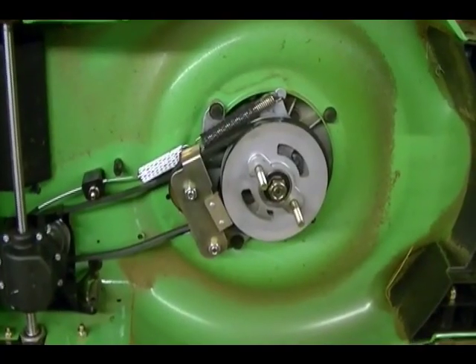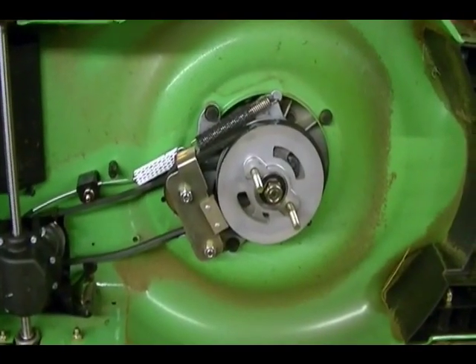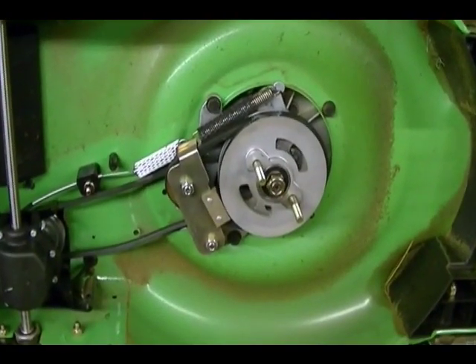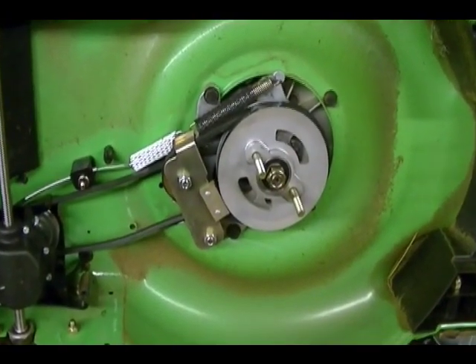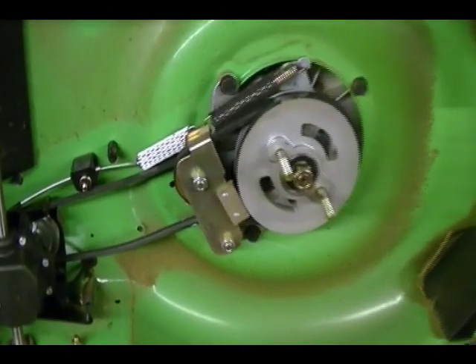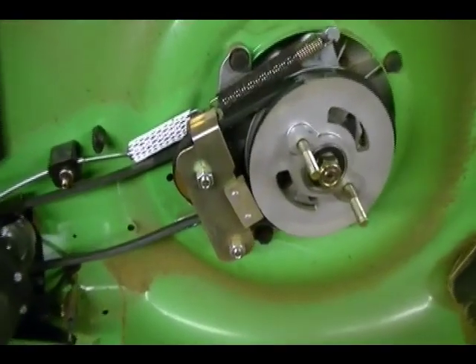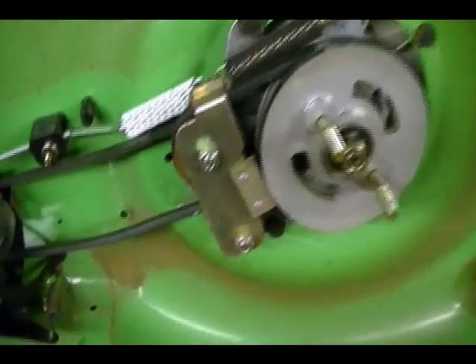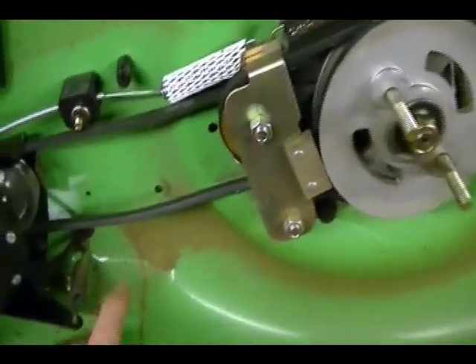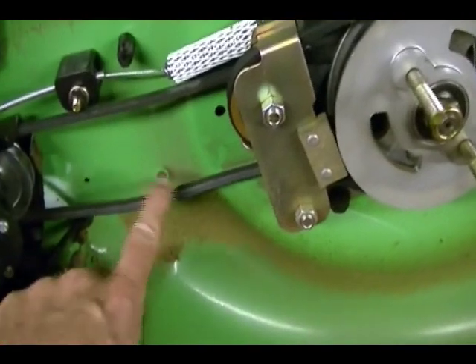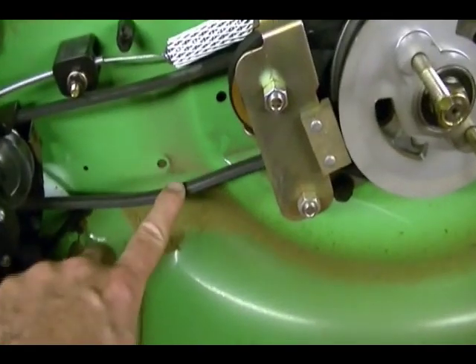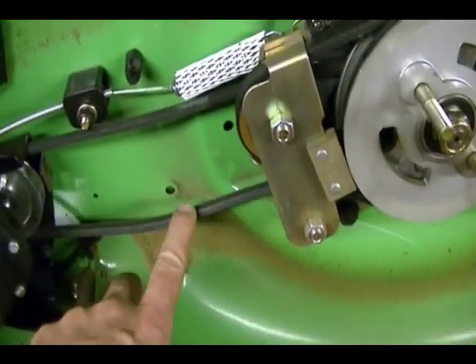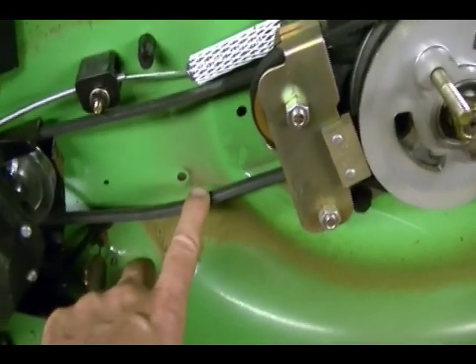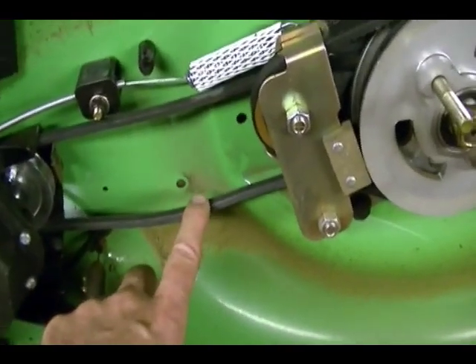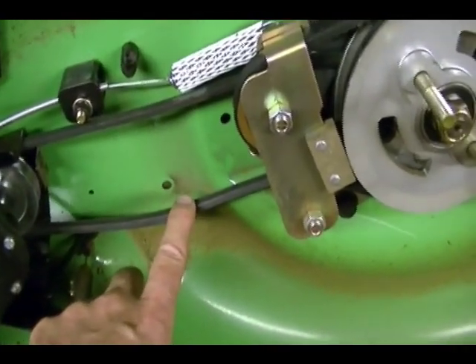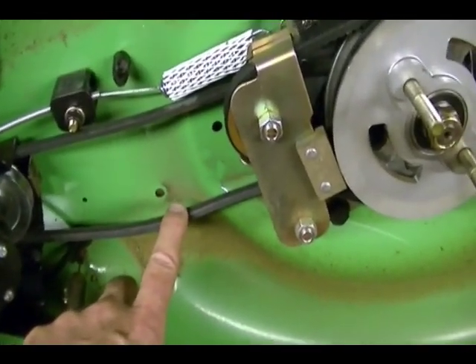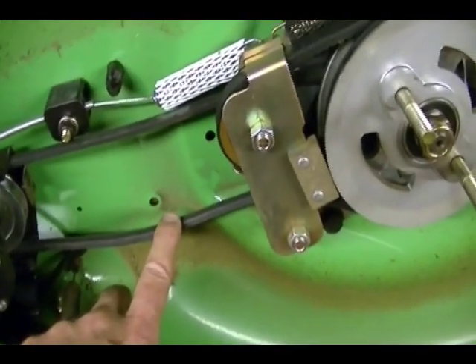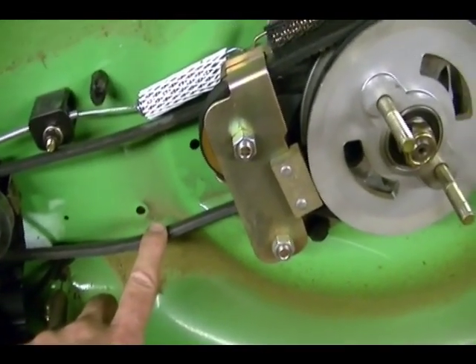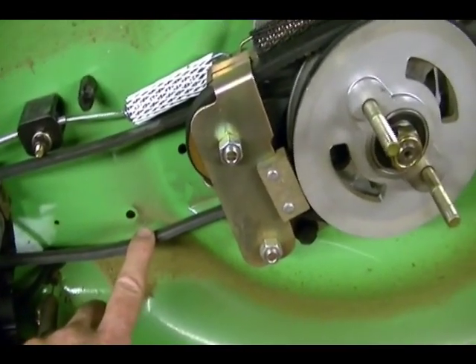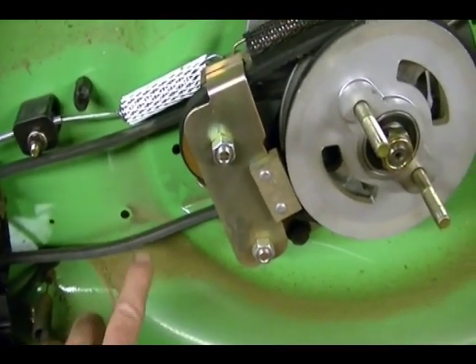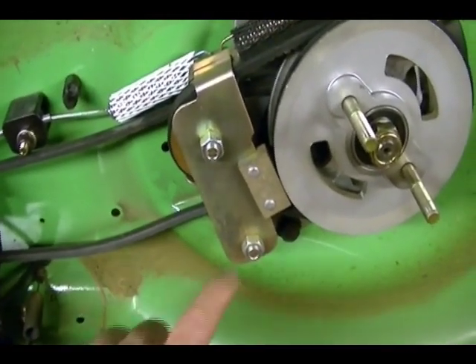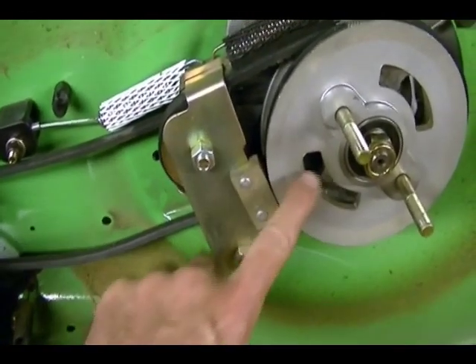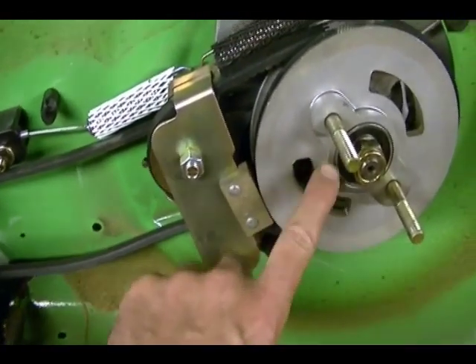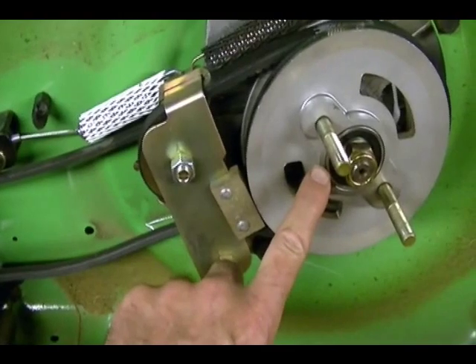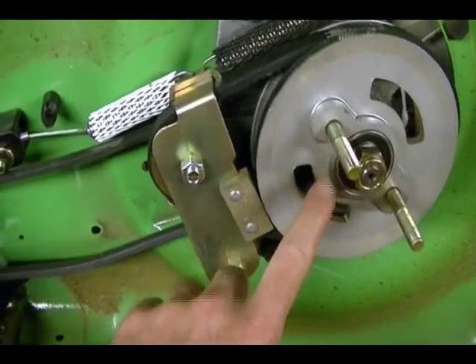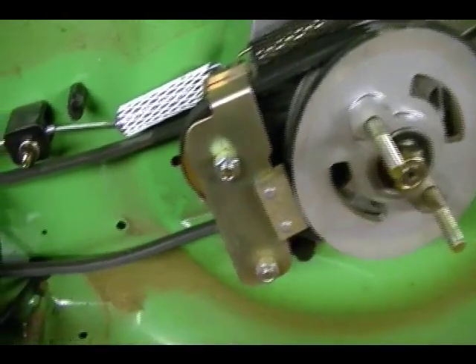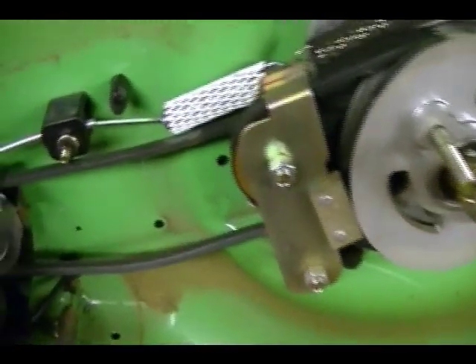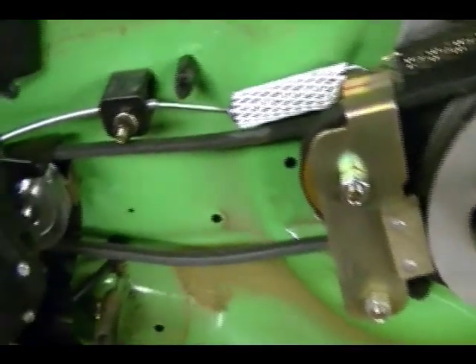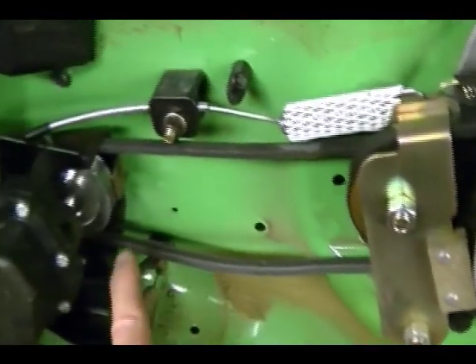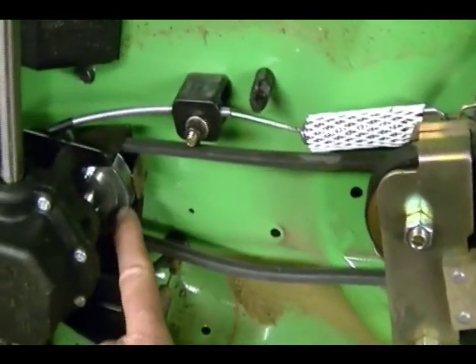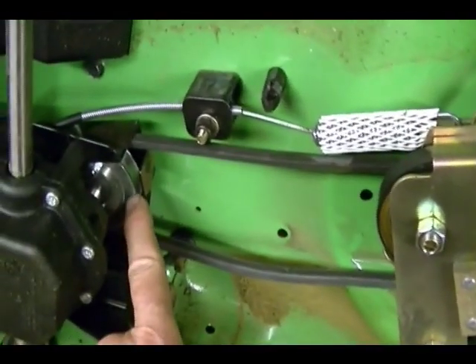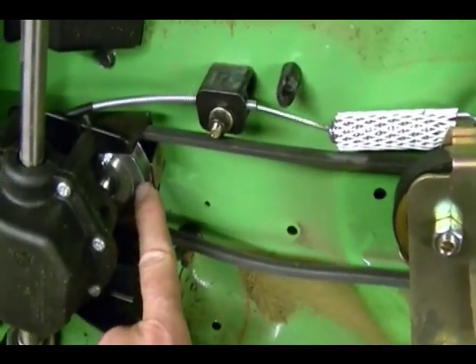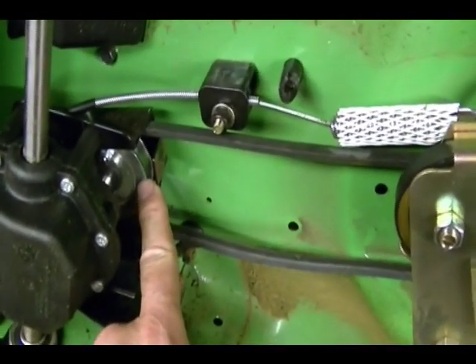This is underneath the mower. This is your drive belt. The belt is attached to two pulleys — one pulley is attached to the engine's crankshaft and the other is attached to the gear box.